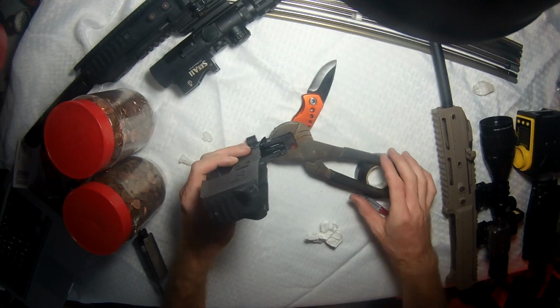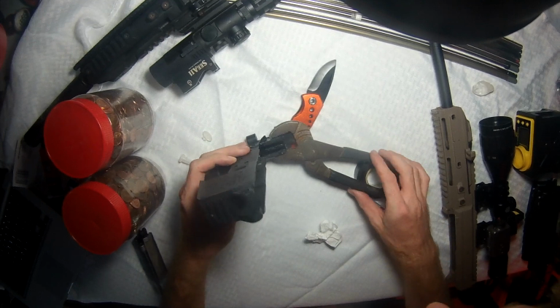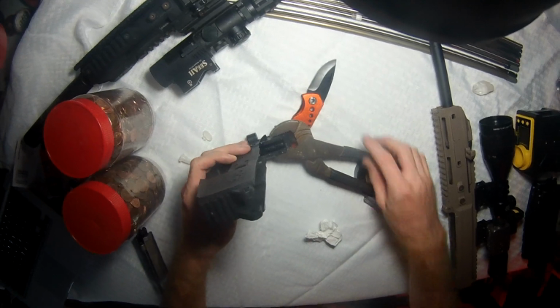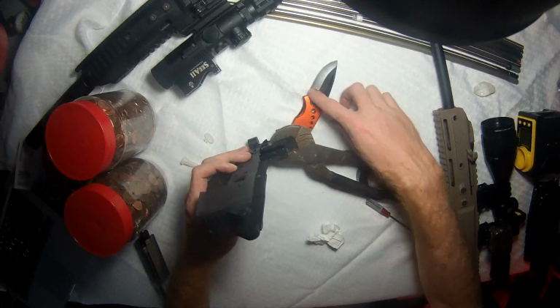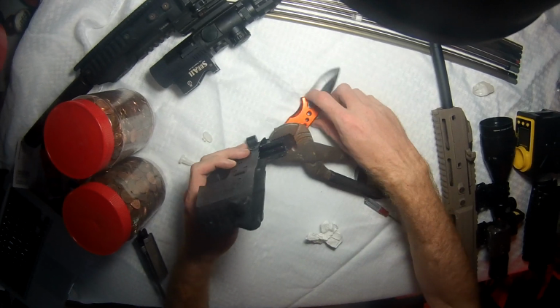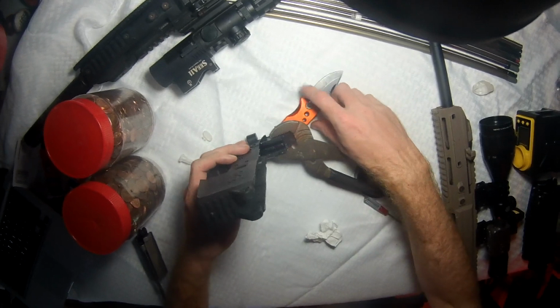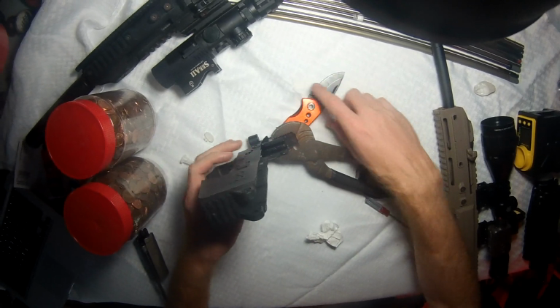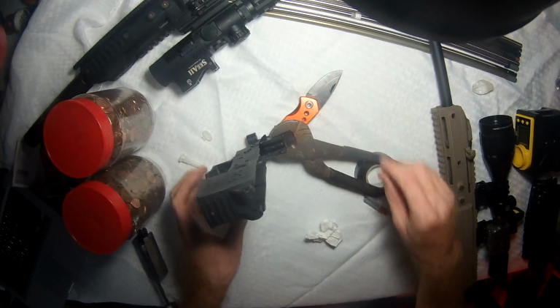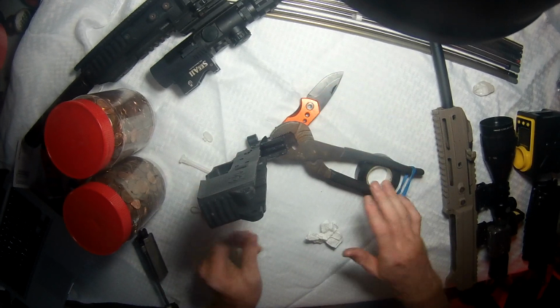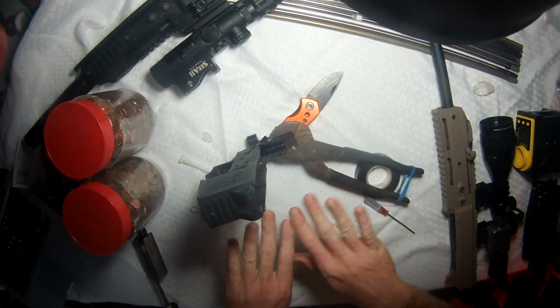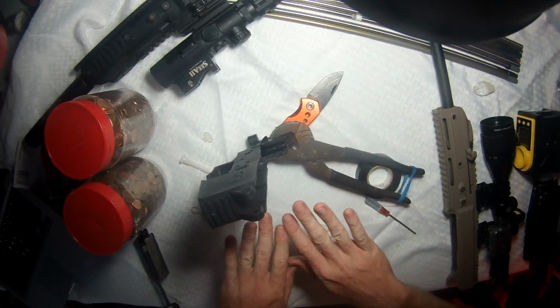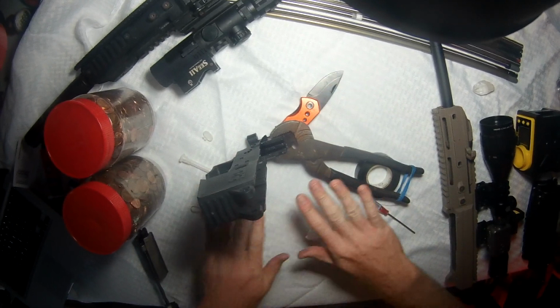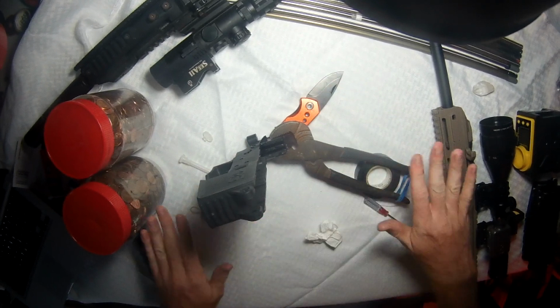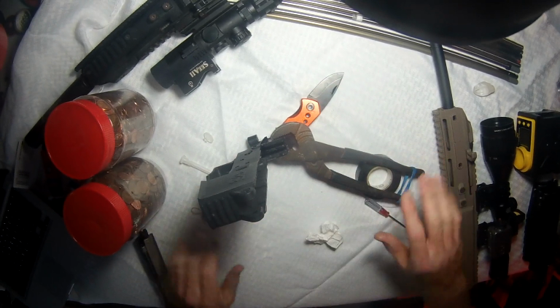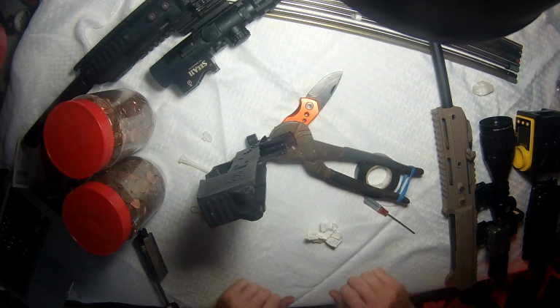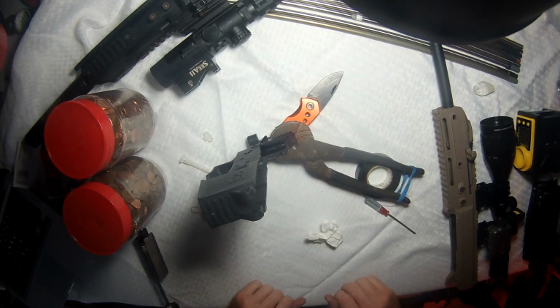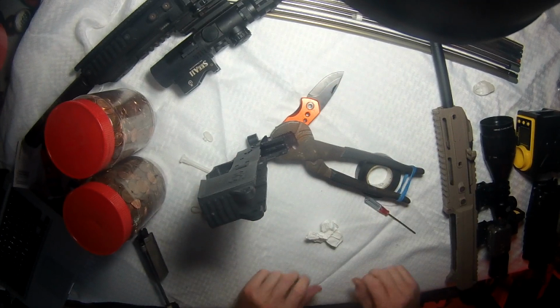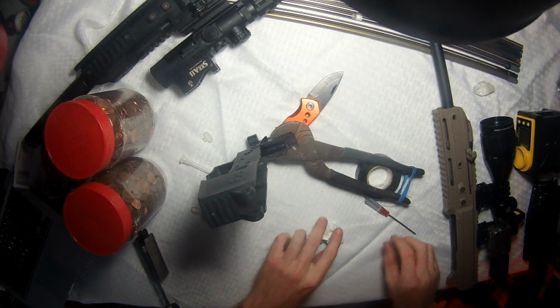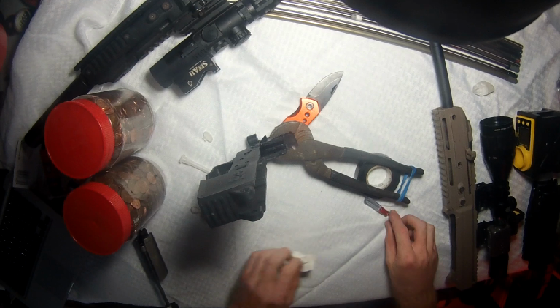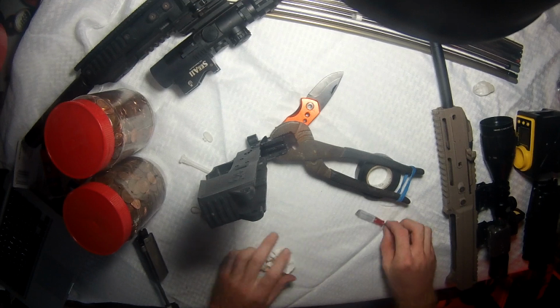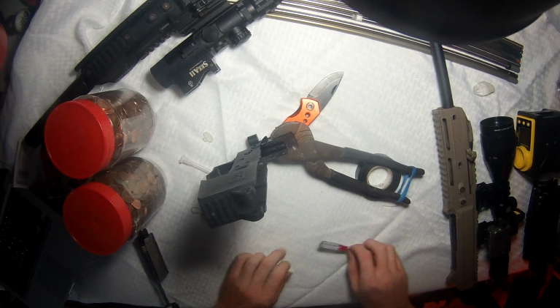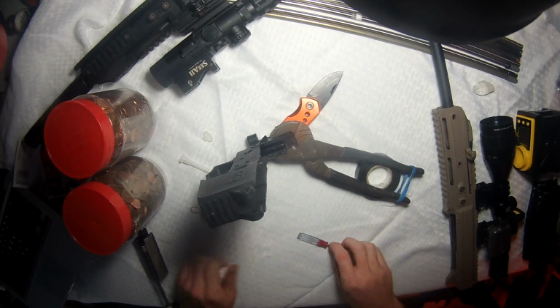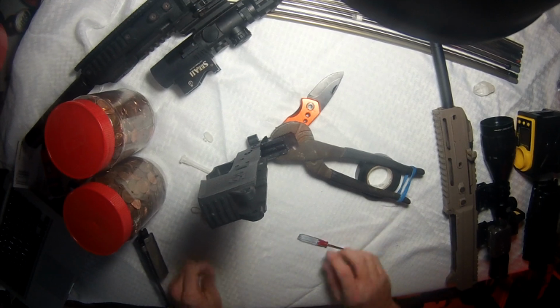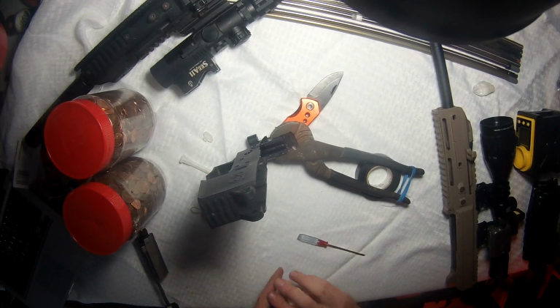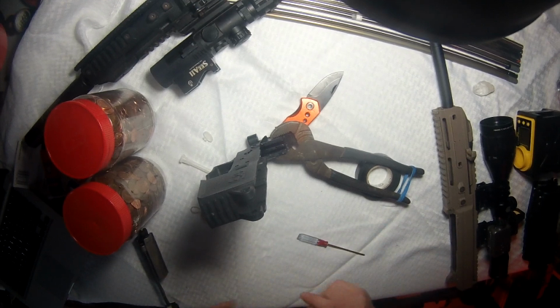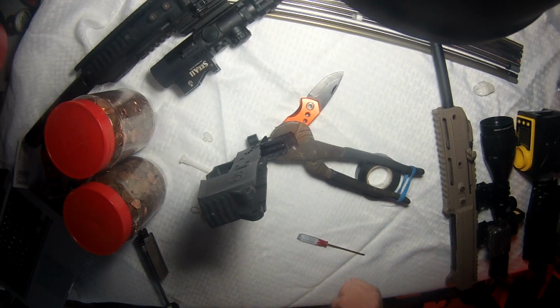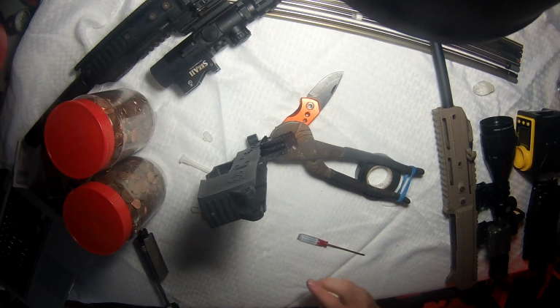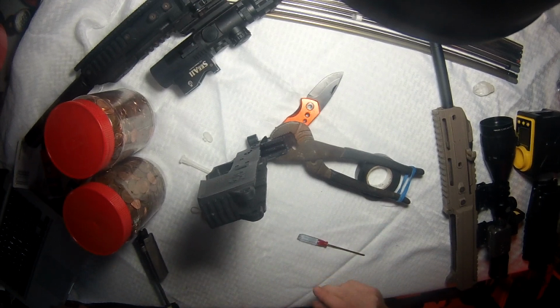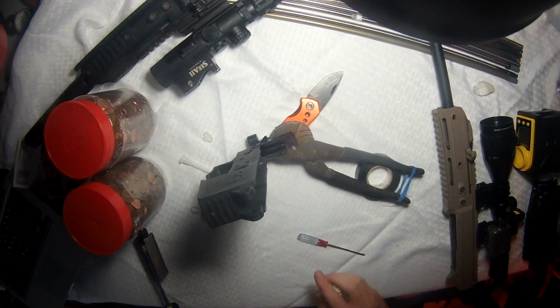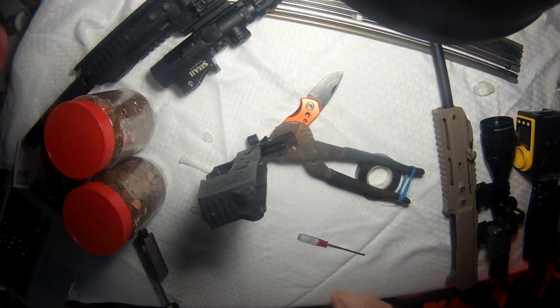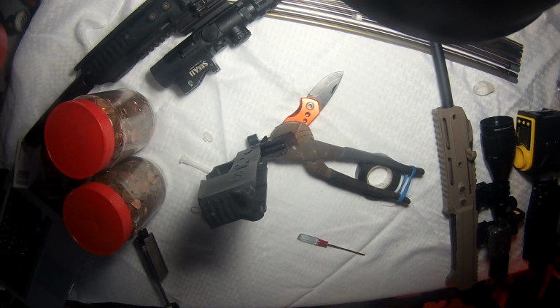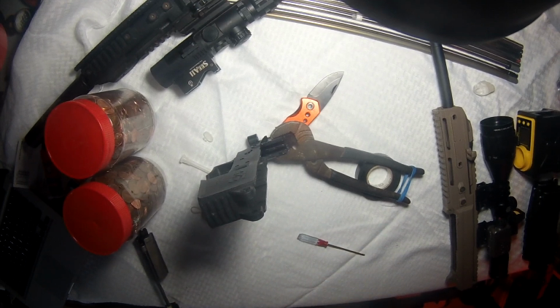Hold the lower completely straight up and down to let gravity keep the epoxy nice and flat. Now let it dry and come back later.